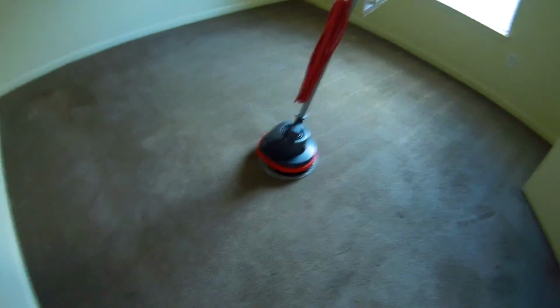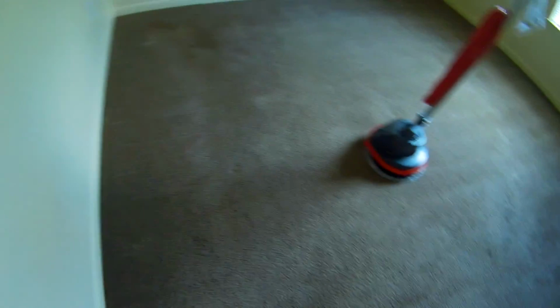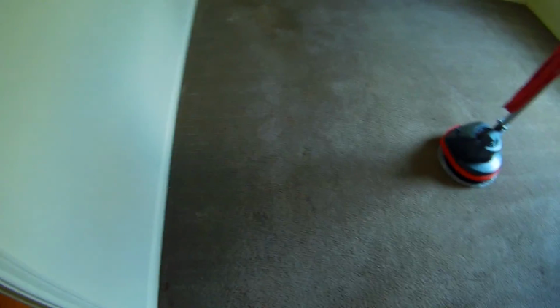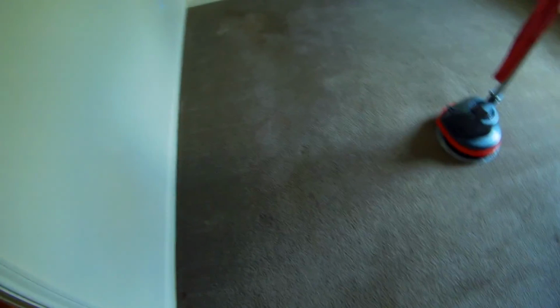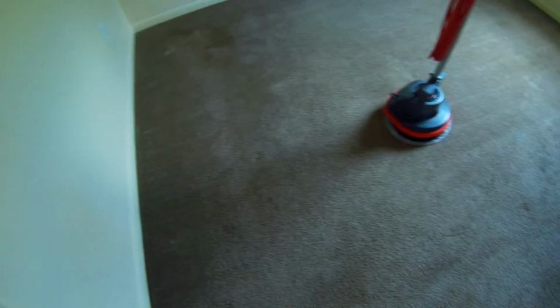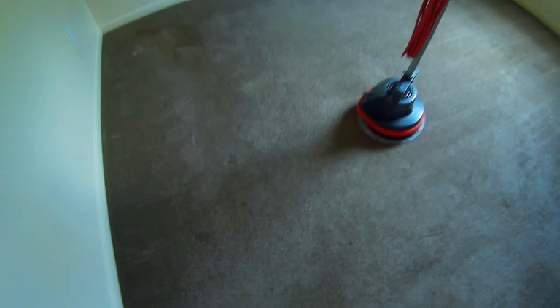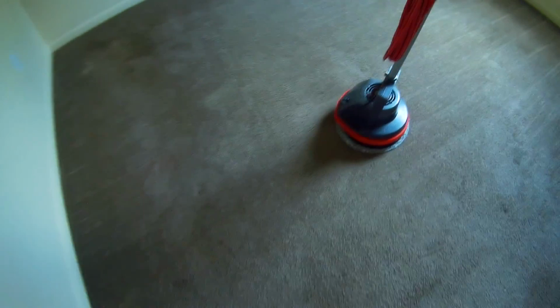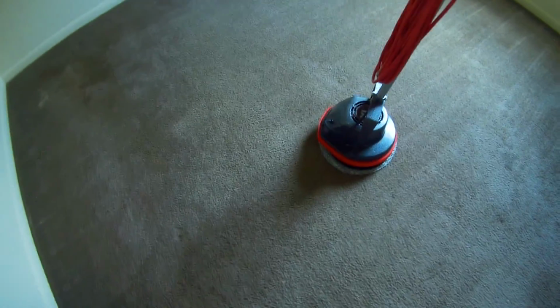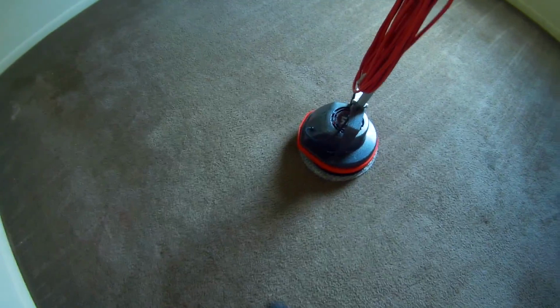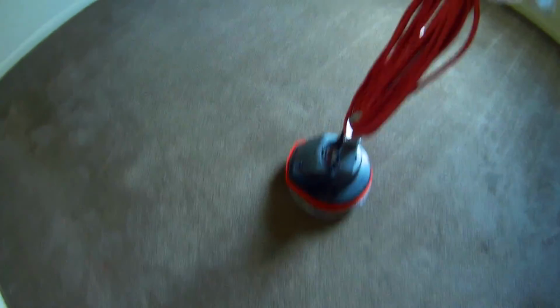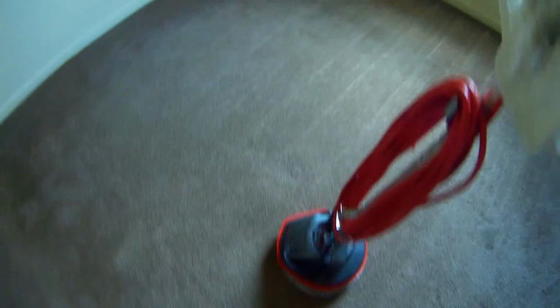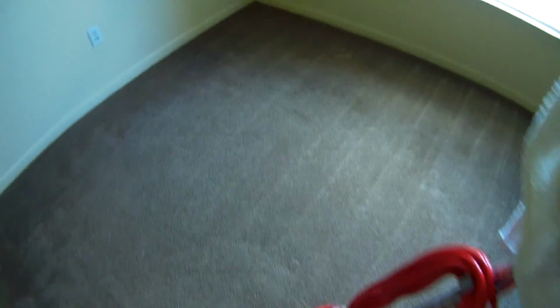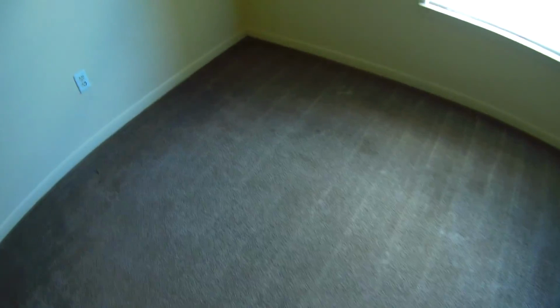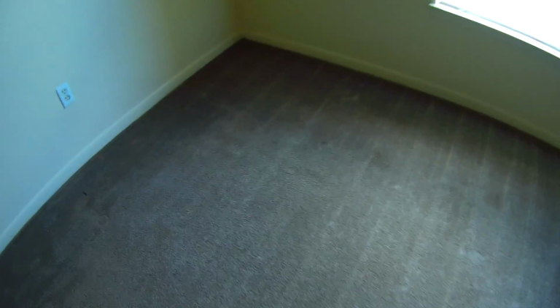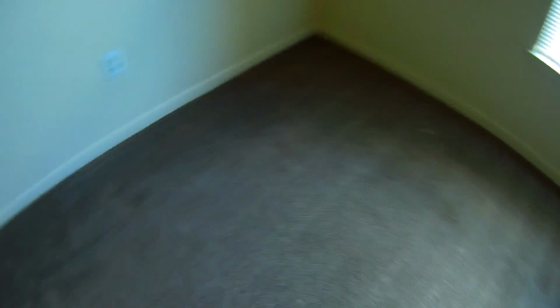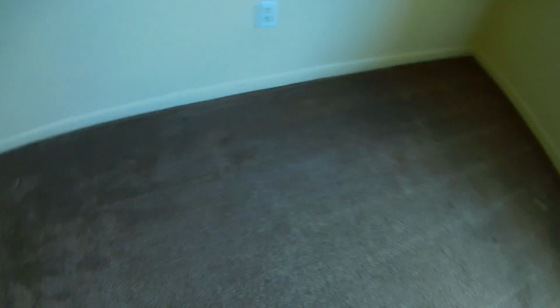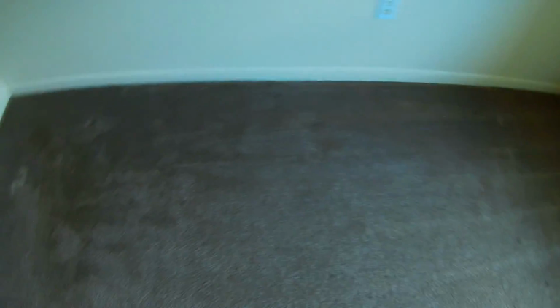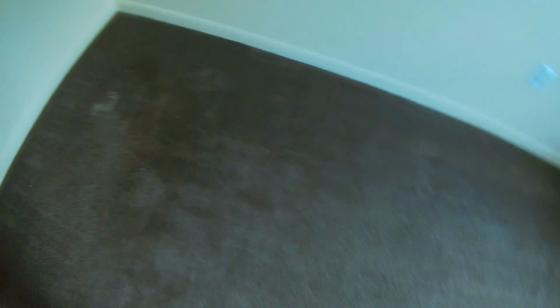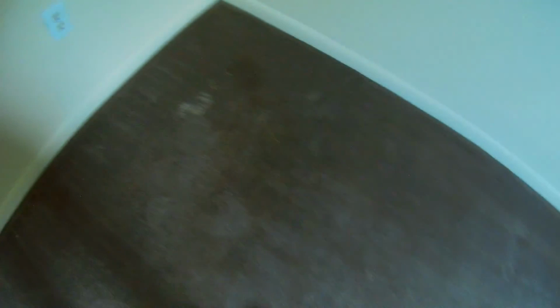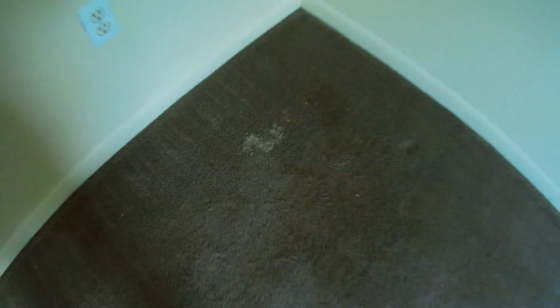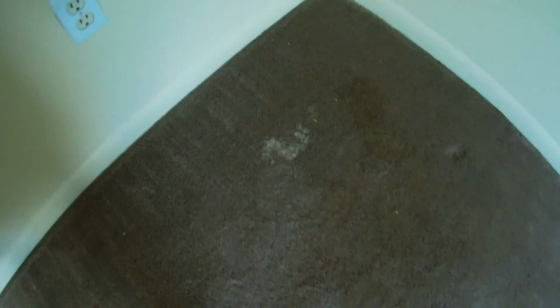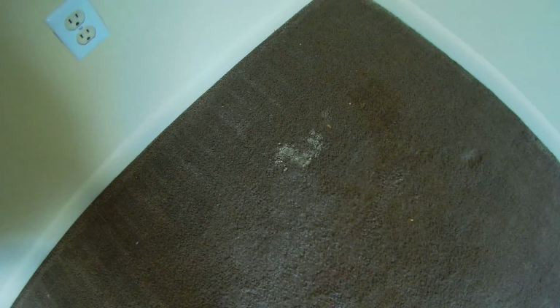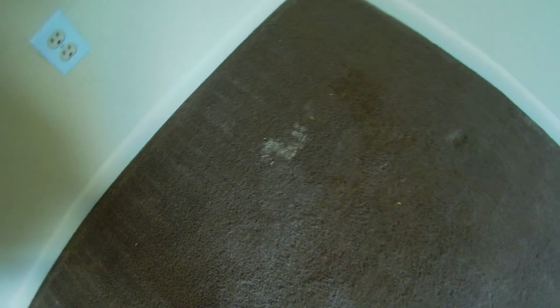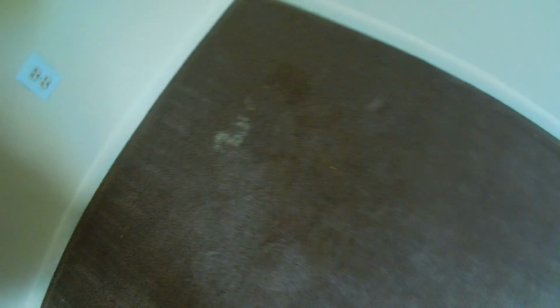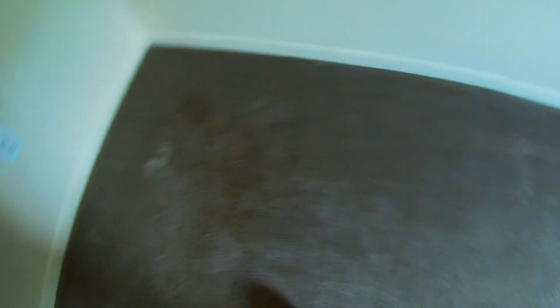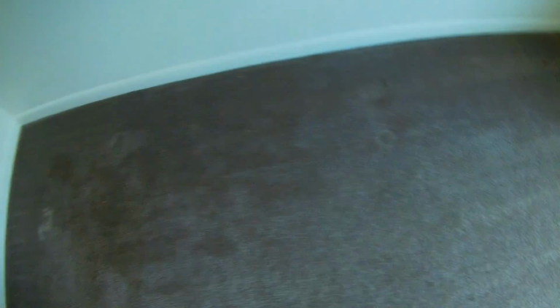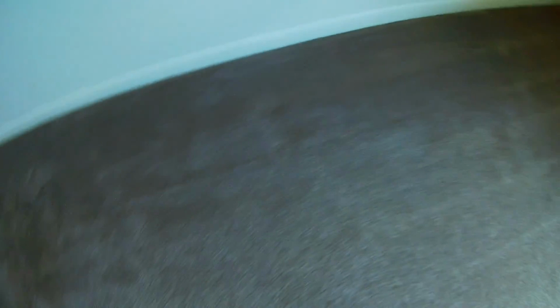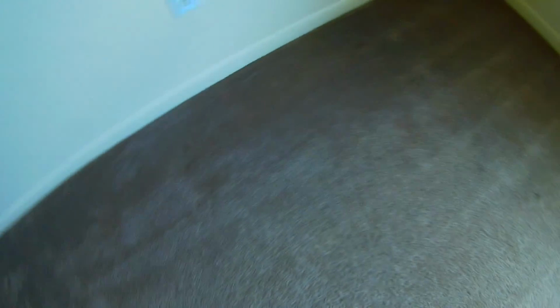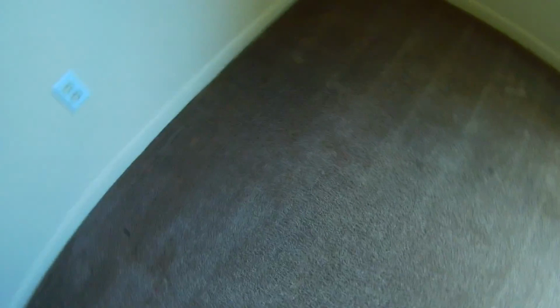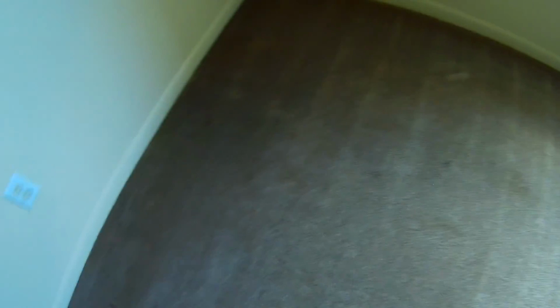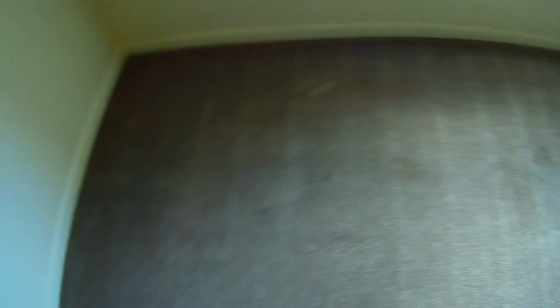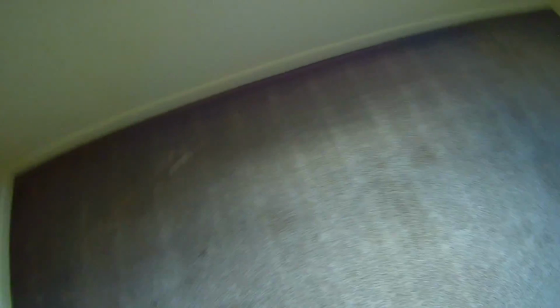We've finished the pre-vacuum. He just set the machine in here and he's going to clean the other room first. You can see there's vacuum lines and everything, but this carpet is pretty shabby. It's worn out. There's only so much we can do with it.